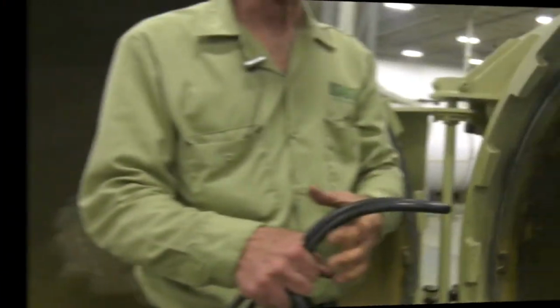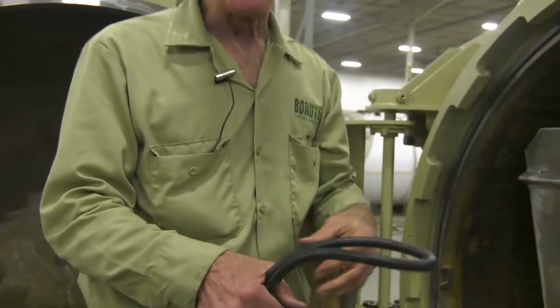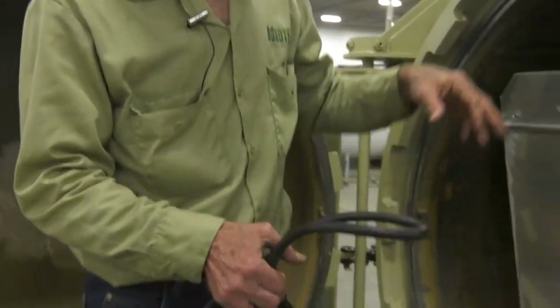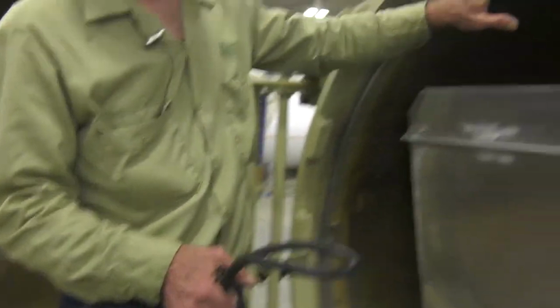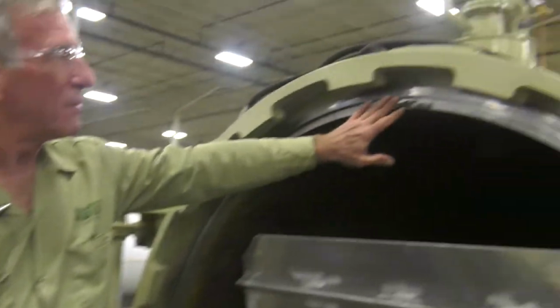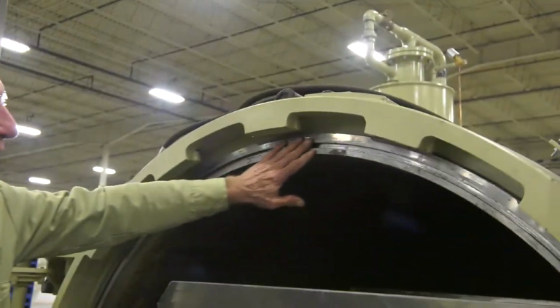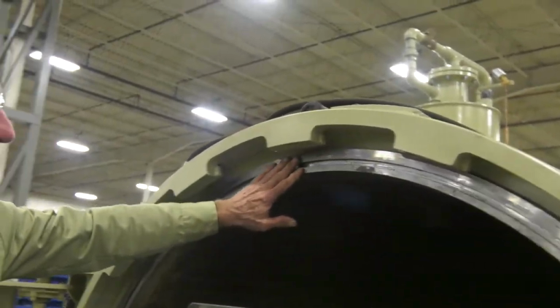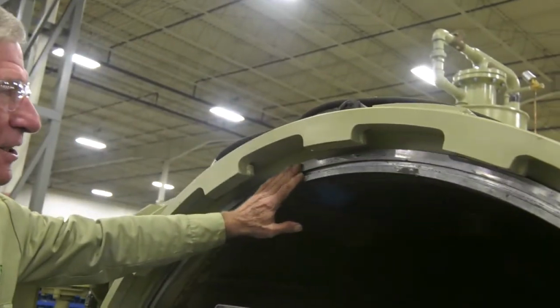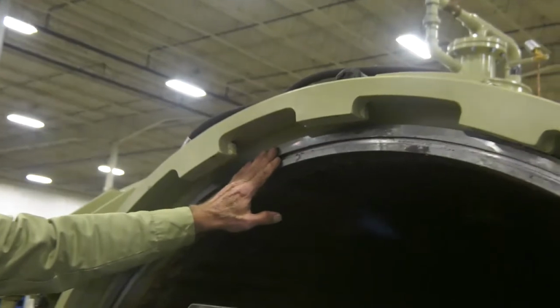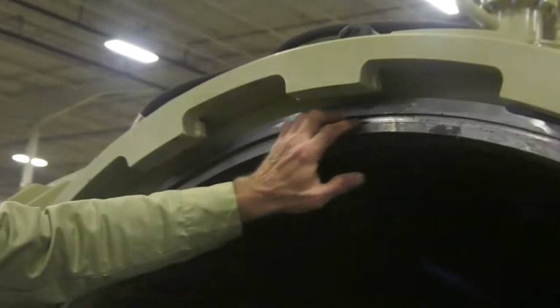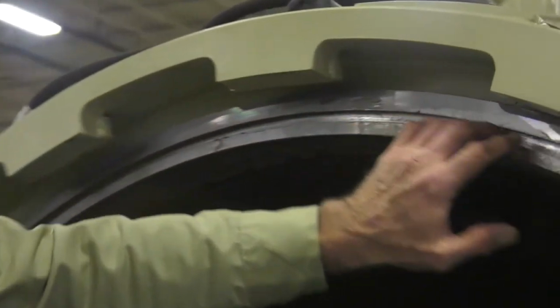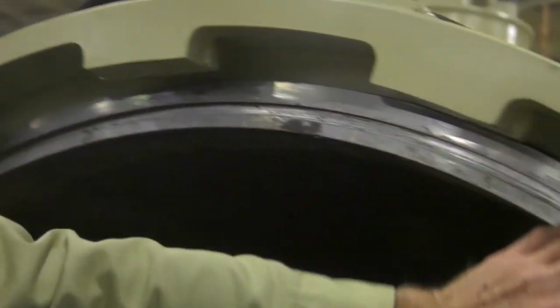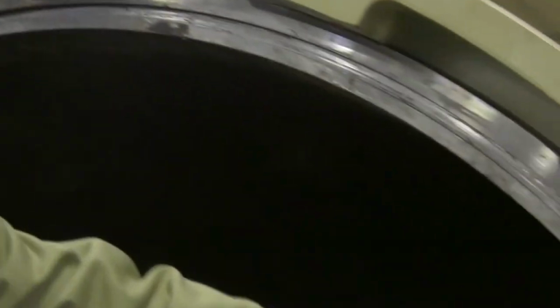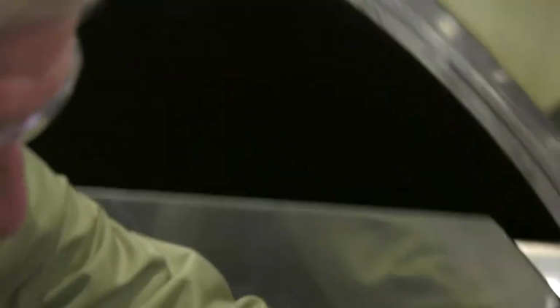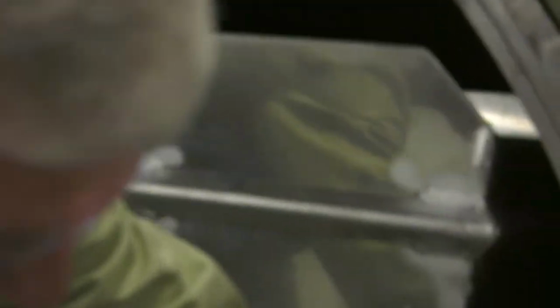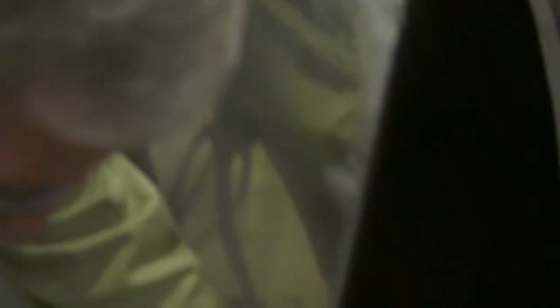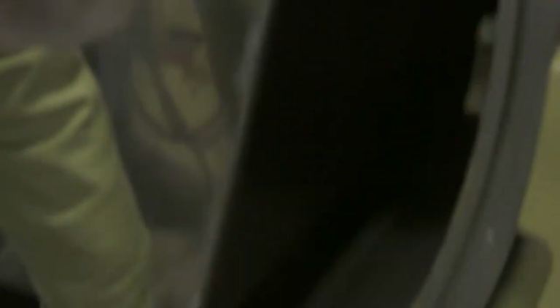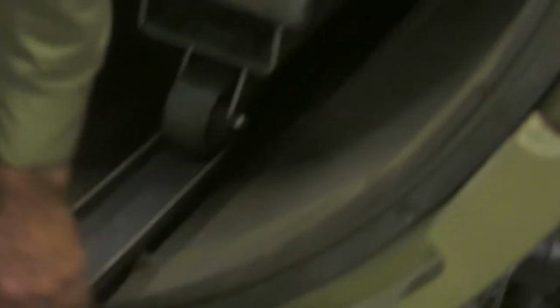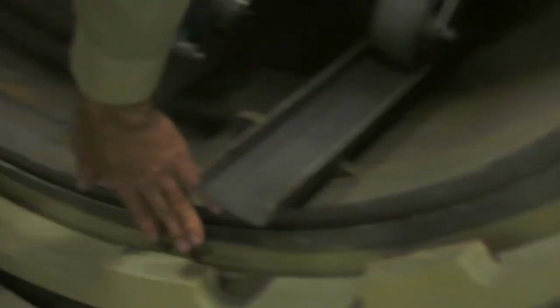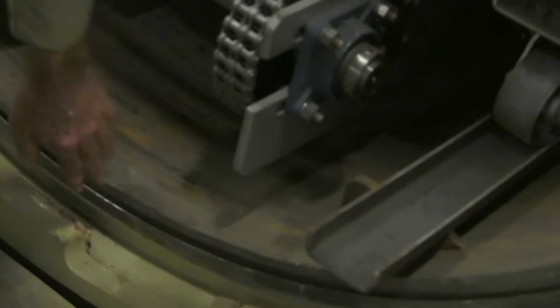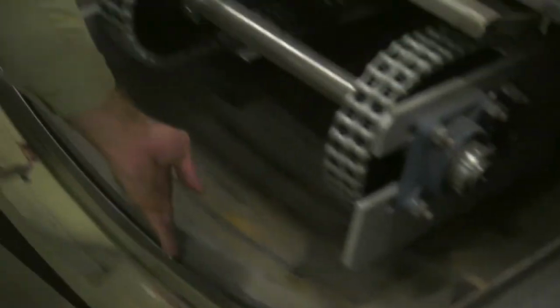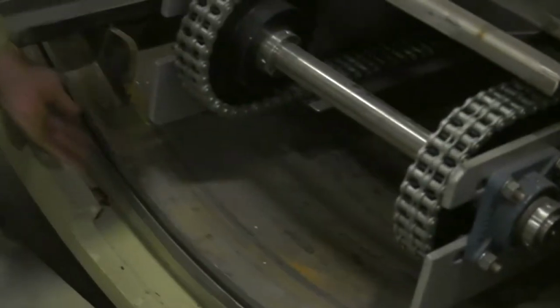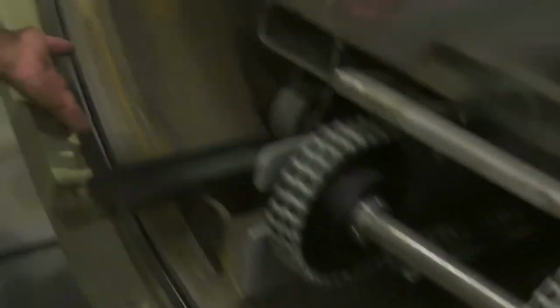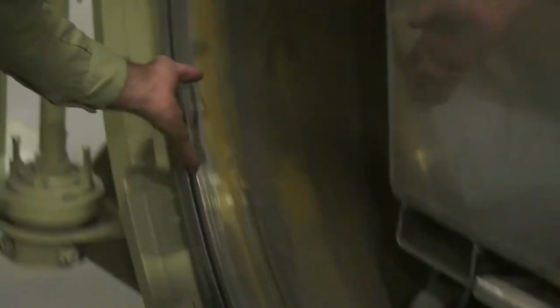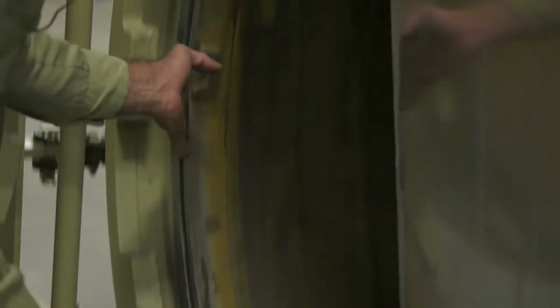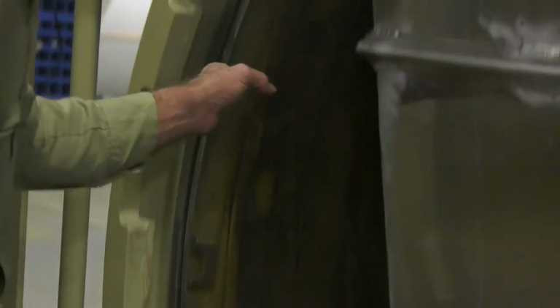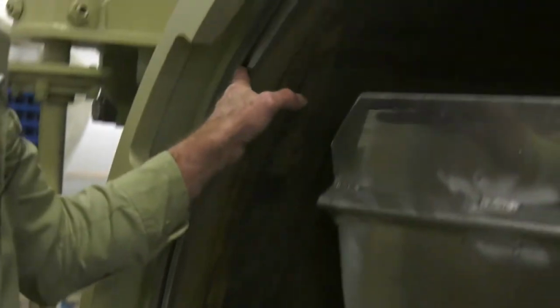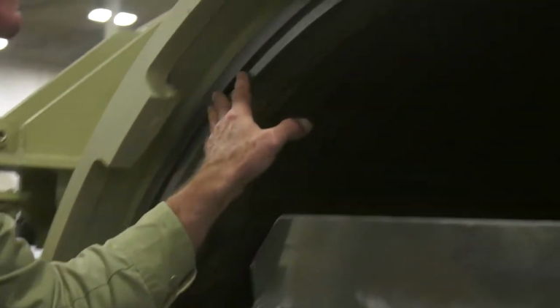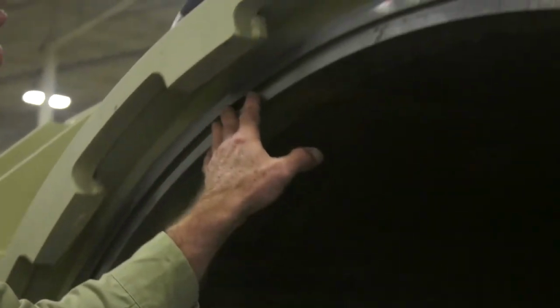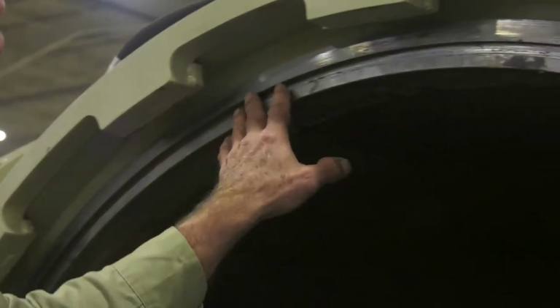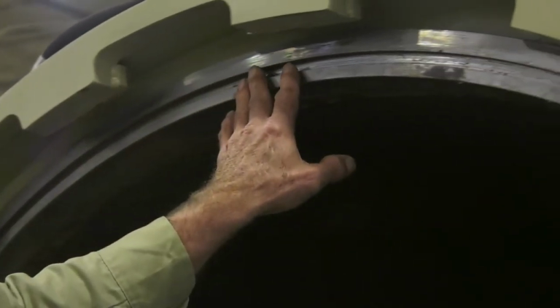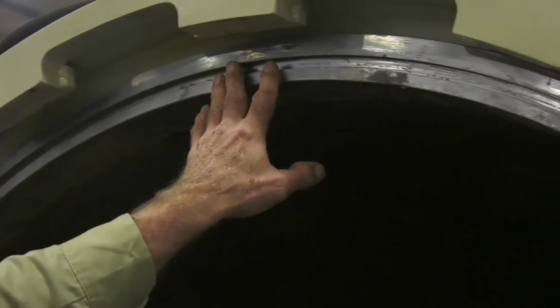The first thing we need to do is to check the gasket flange and gasket groove to make sure there is clean, no debris, no damage. Otherwise the gasket will not fit correctly.